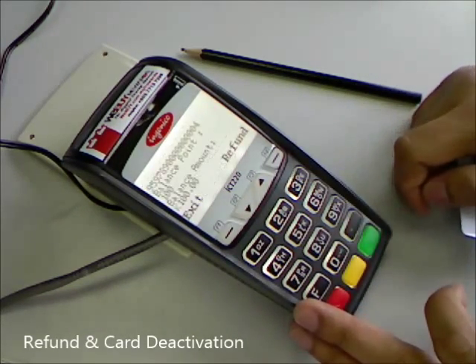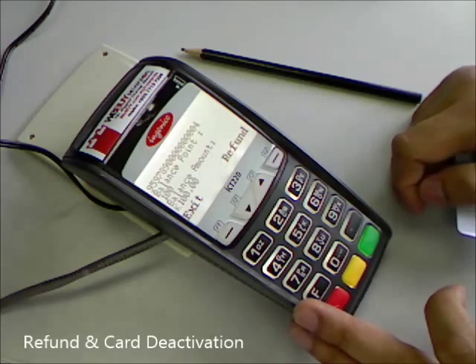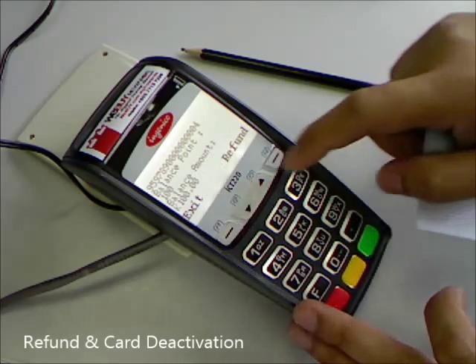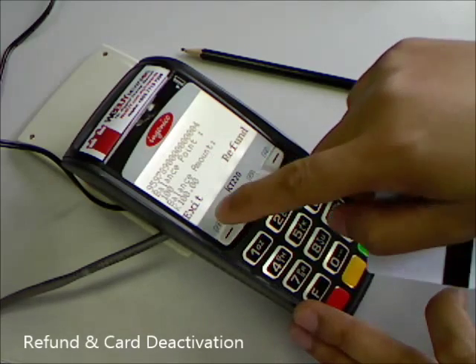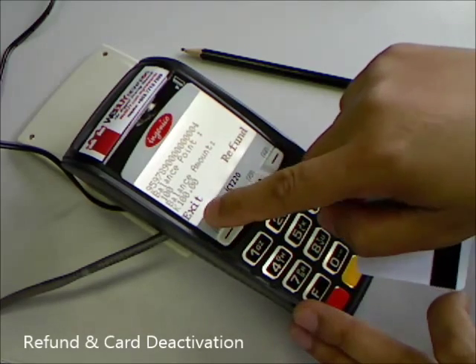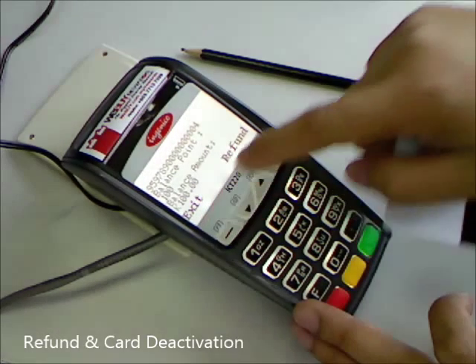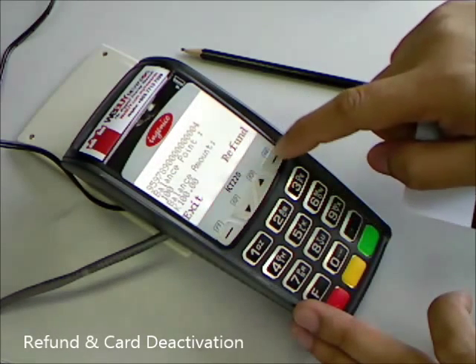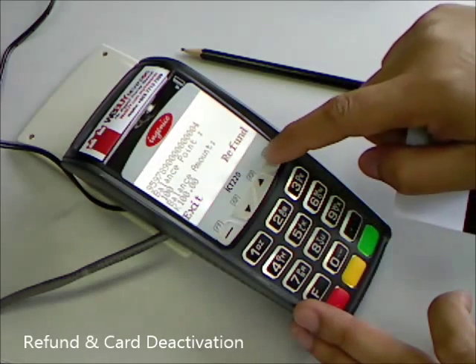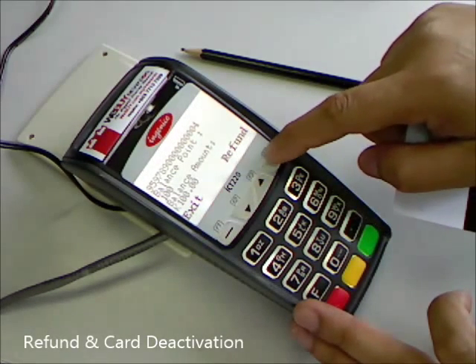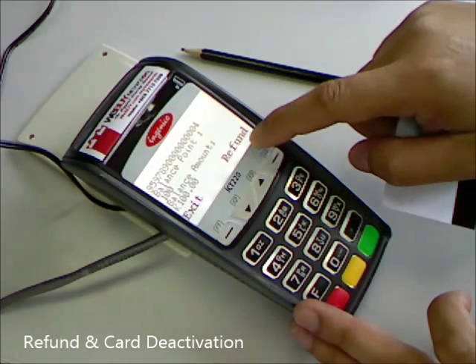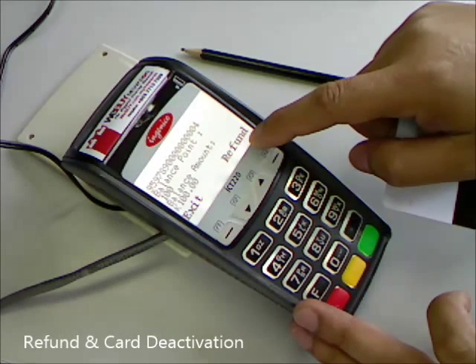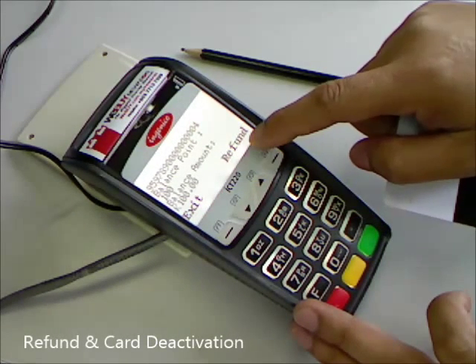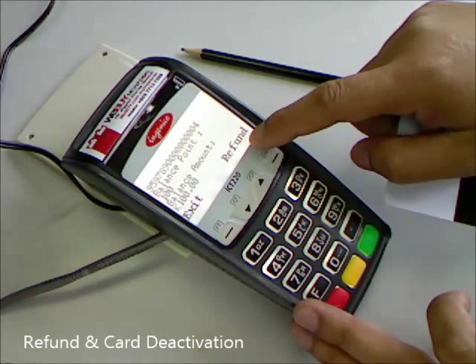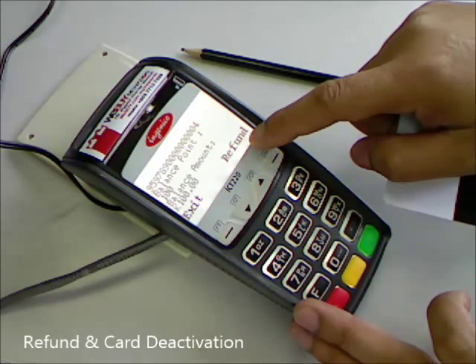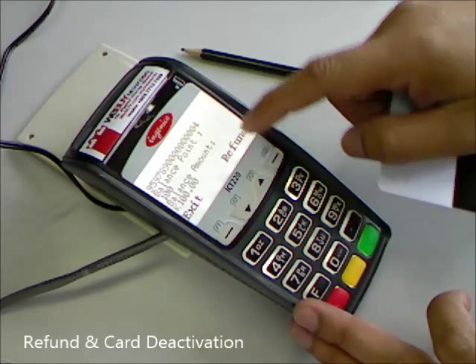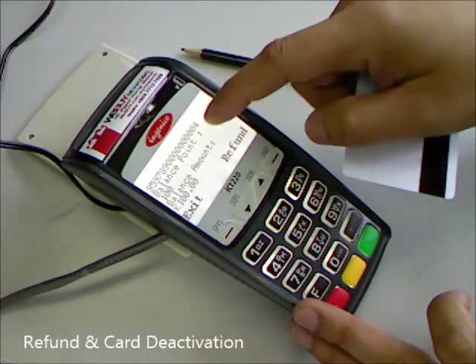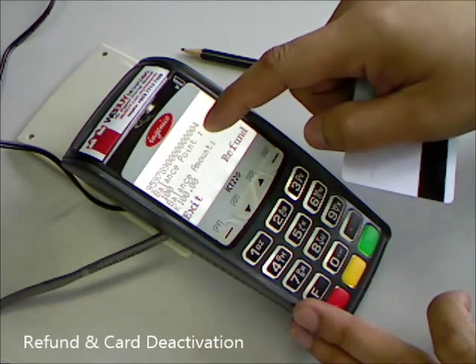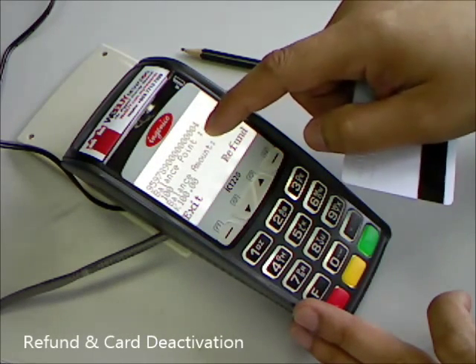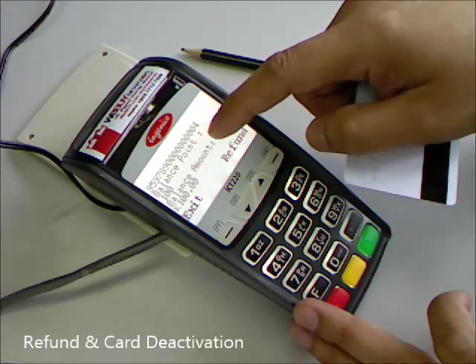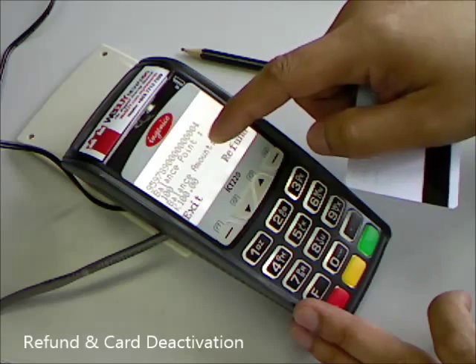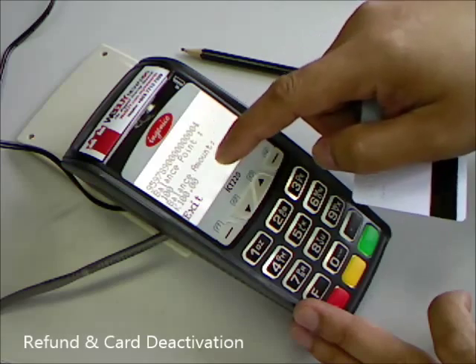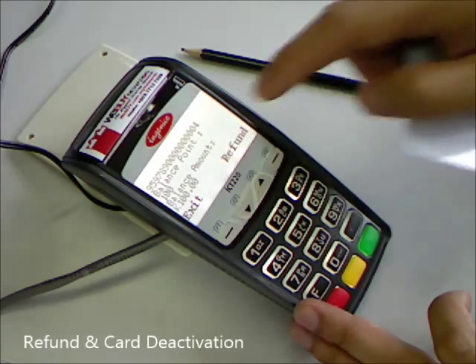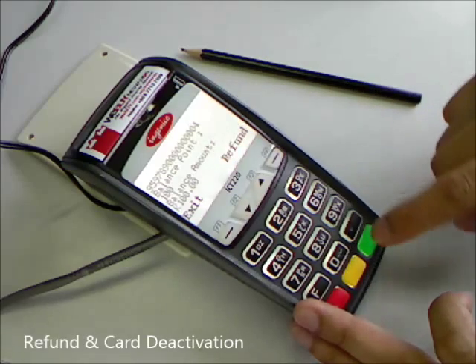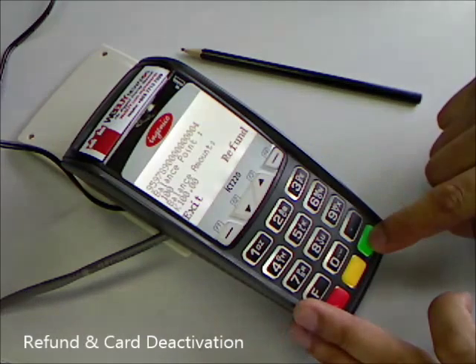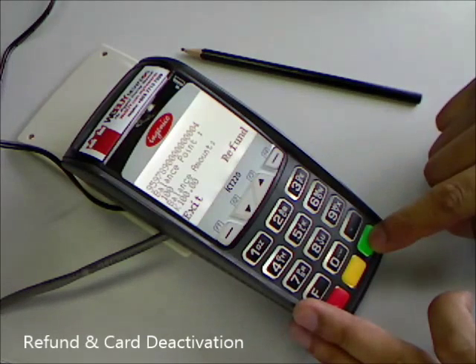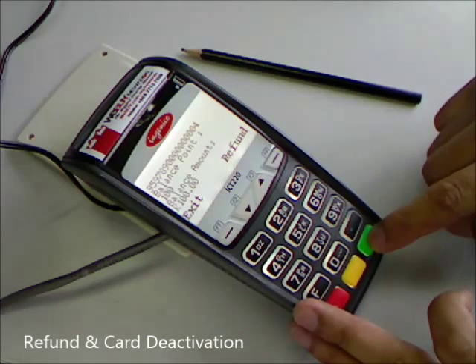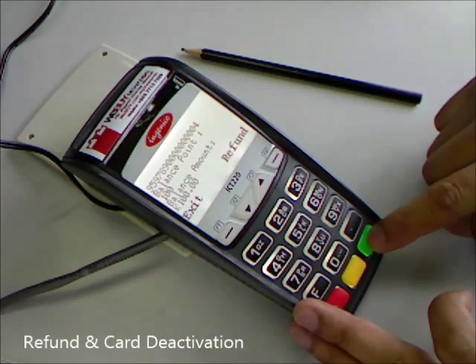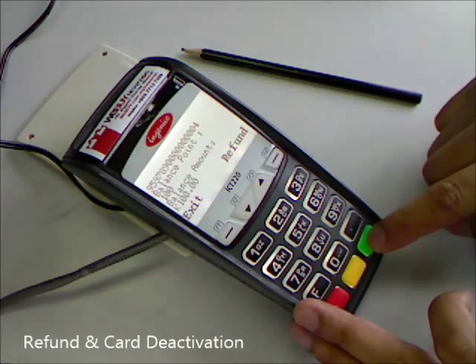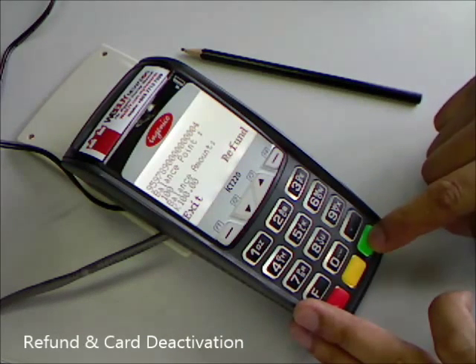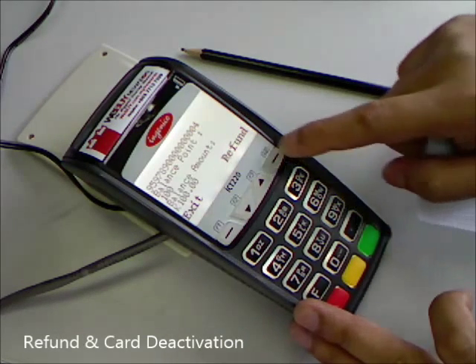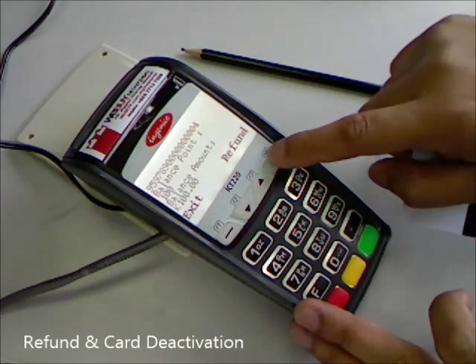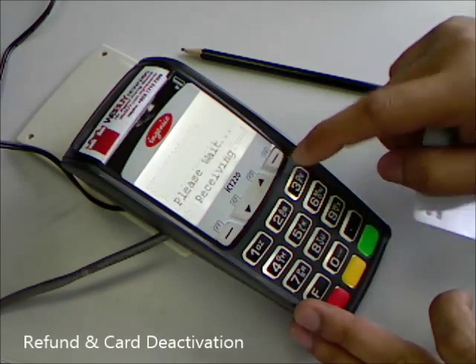Press F1 to exit, or F4 to do a refund. It will show the balance available. Press F4.